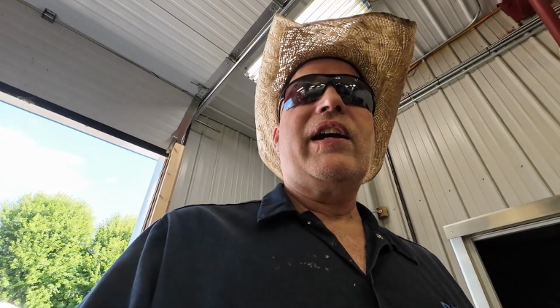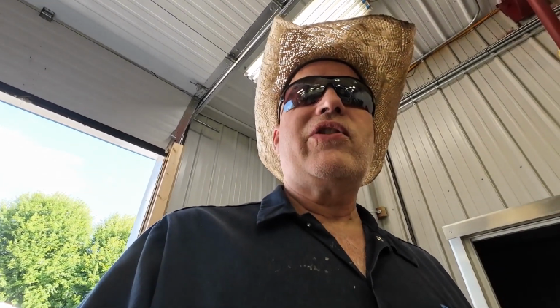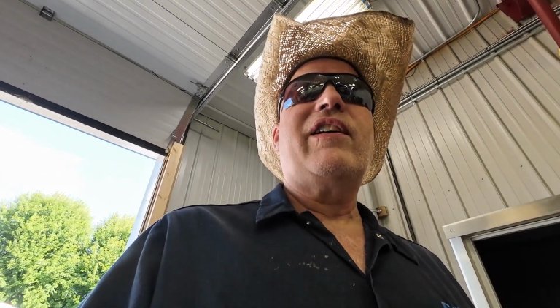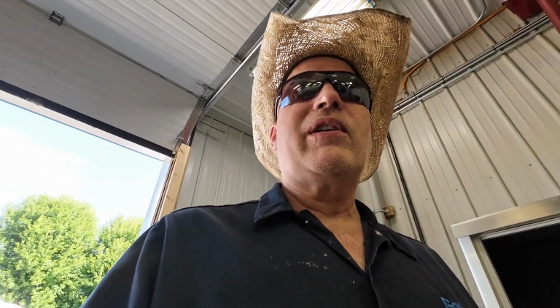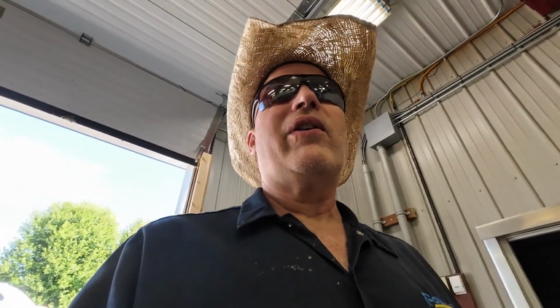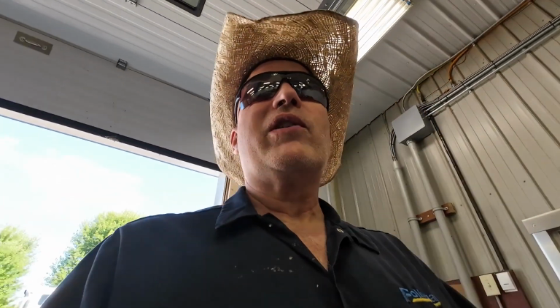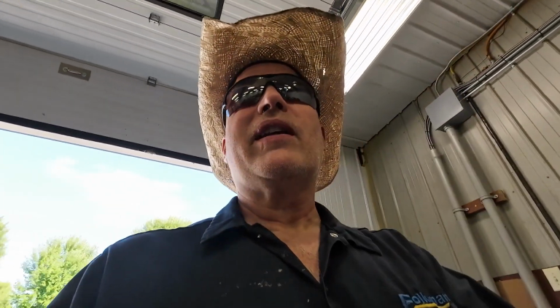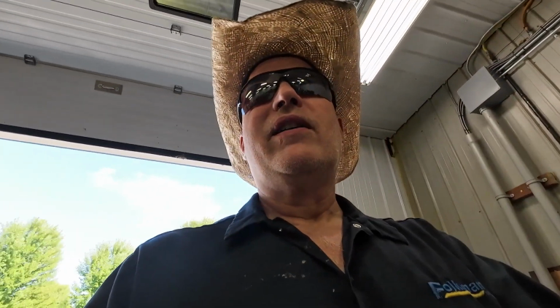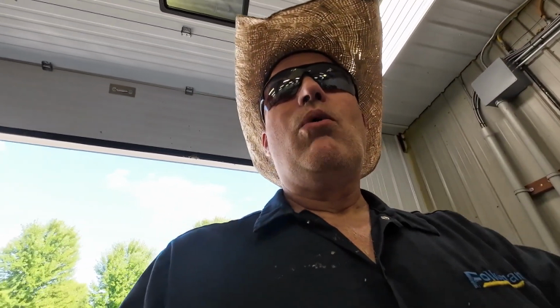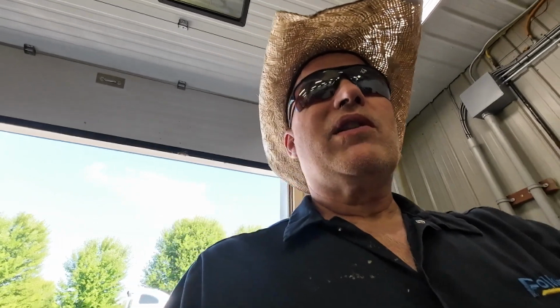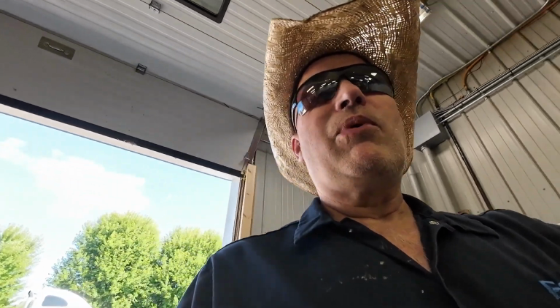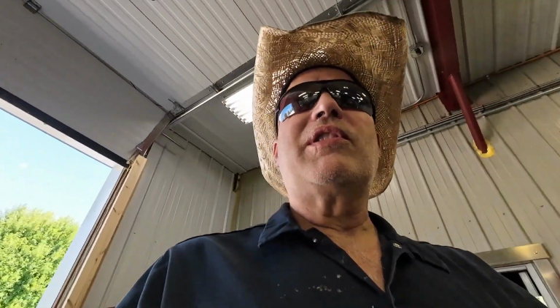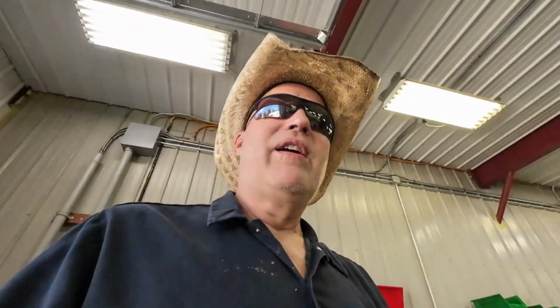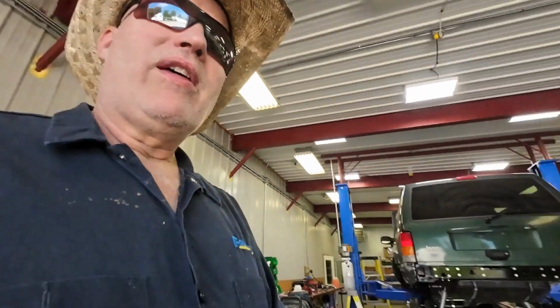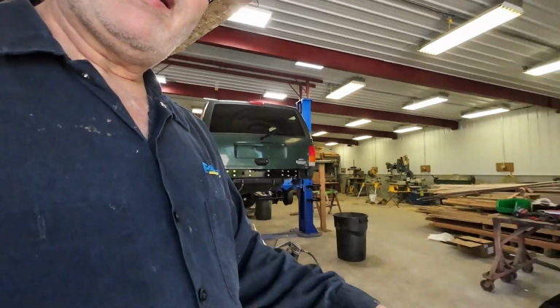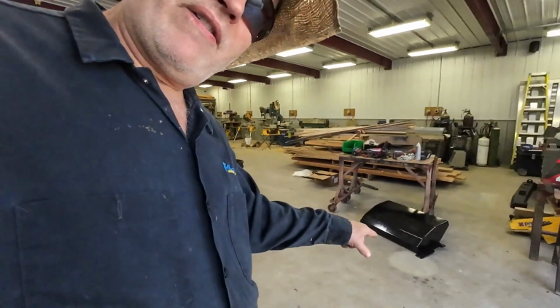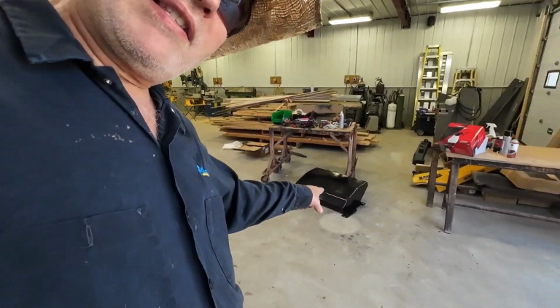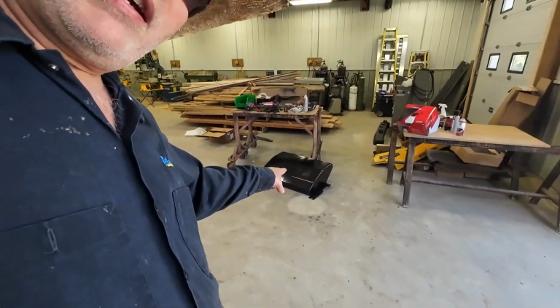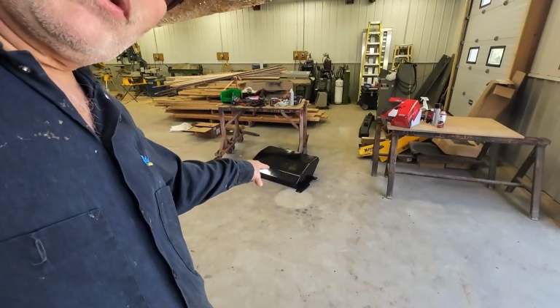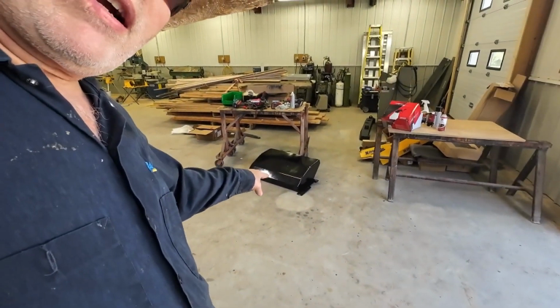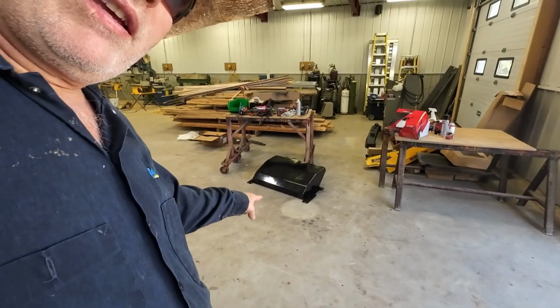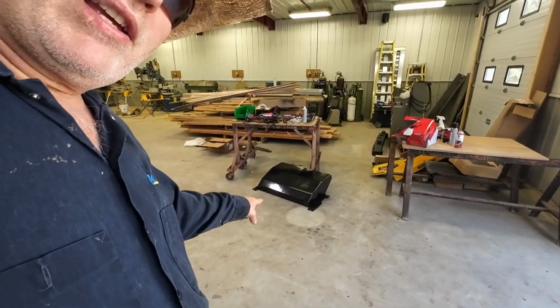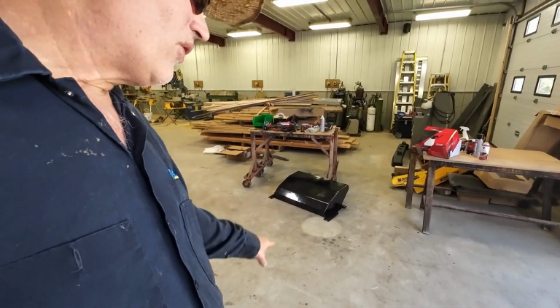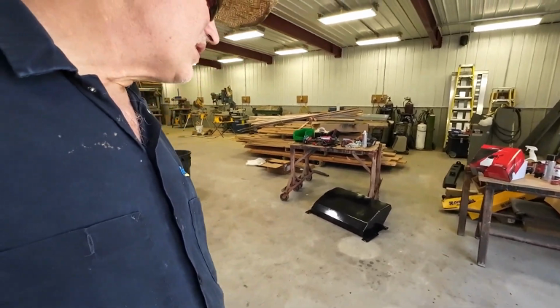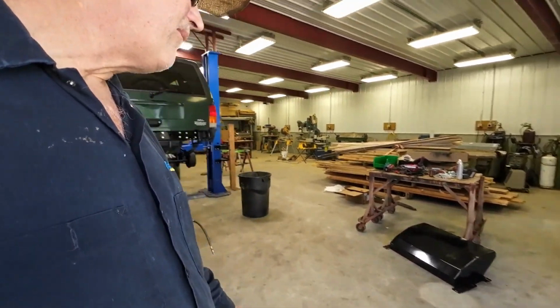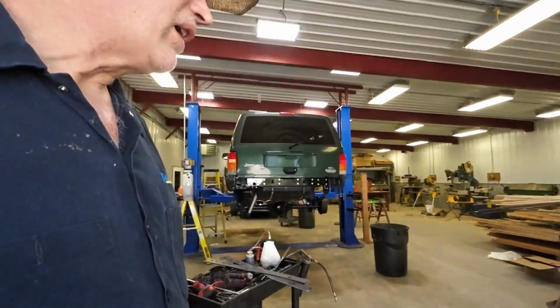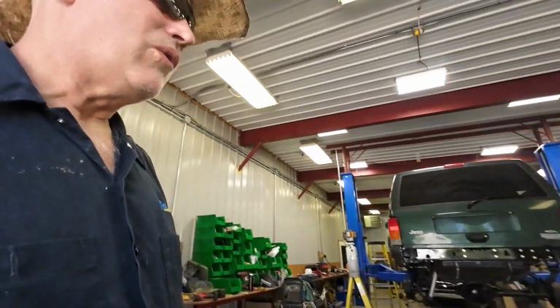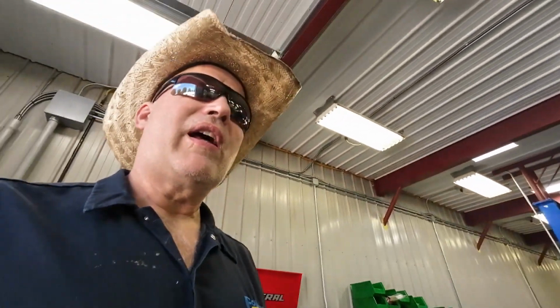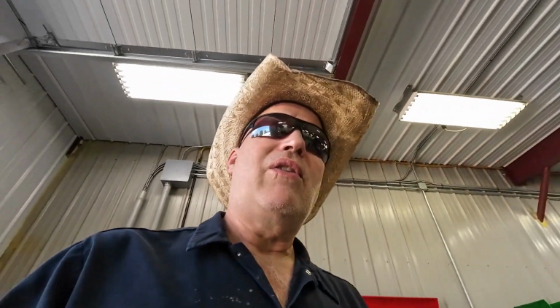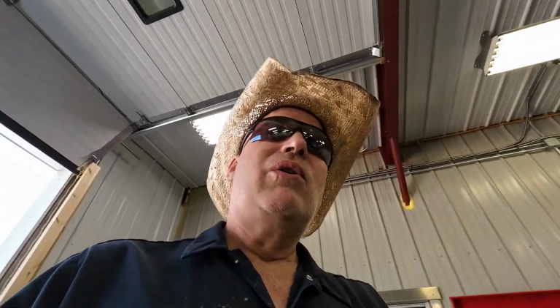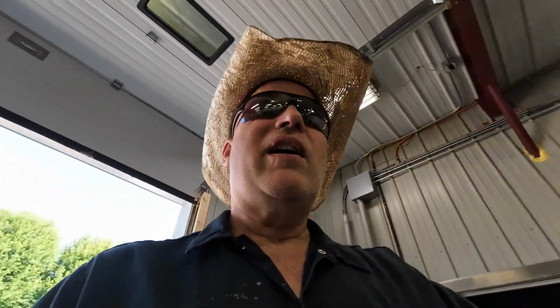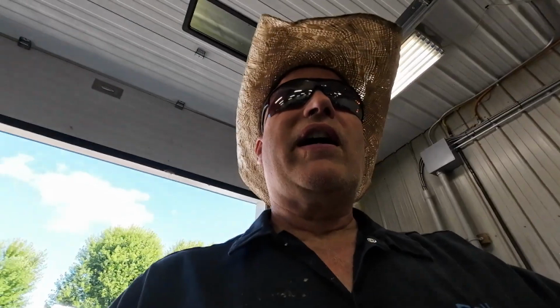I think I've talked to you guys enough about that reinforcement kit. And as long as I'm putting those on, the fancy fuel tank guard is going to go on this truck hopefully tonight. We'll see how far I get.